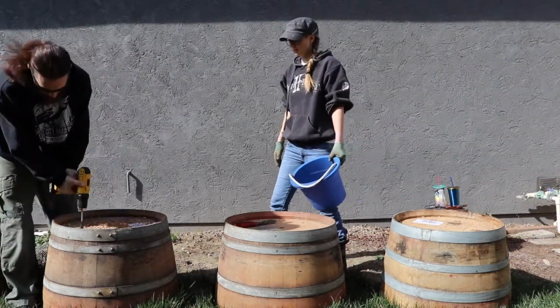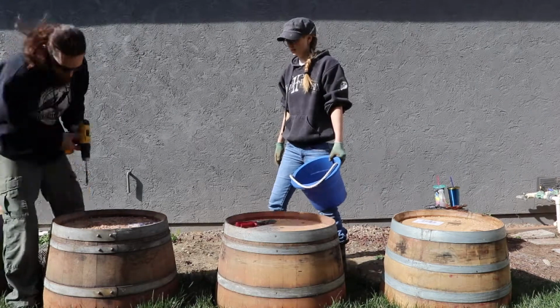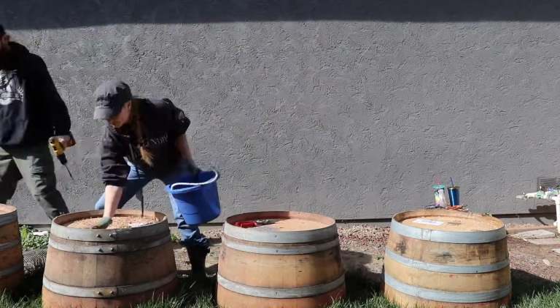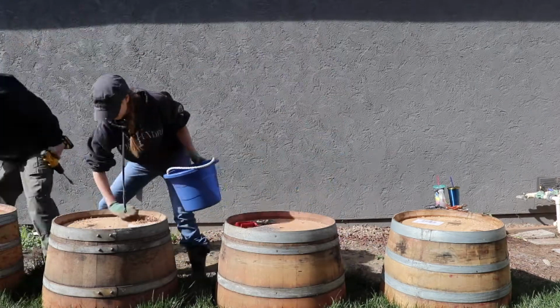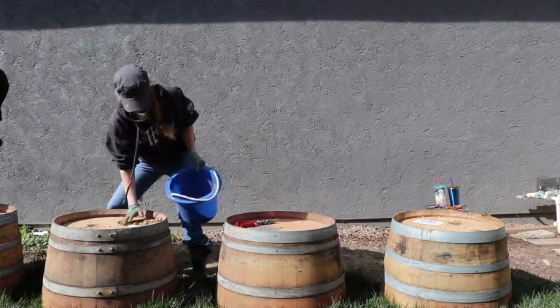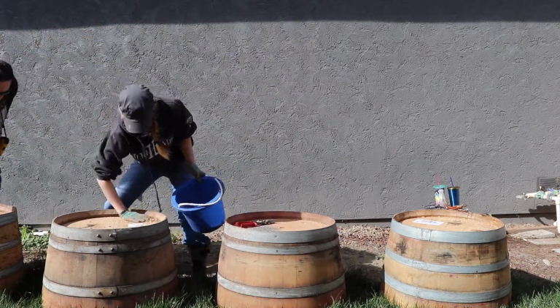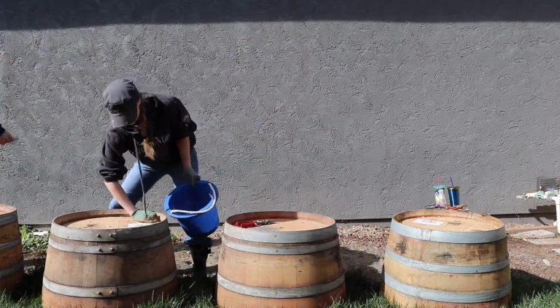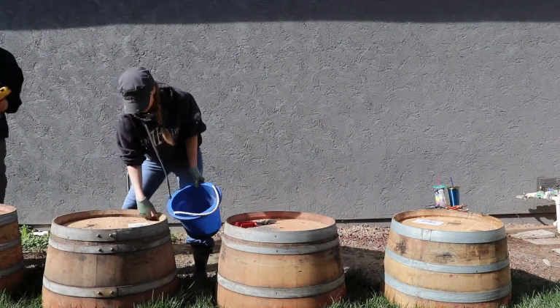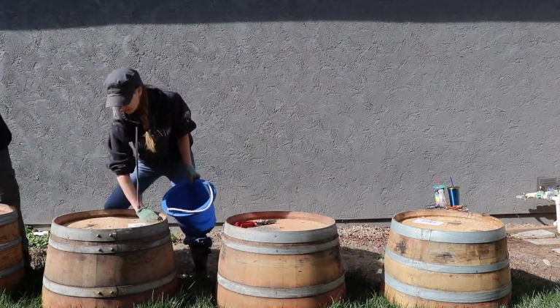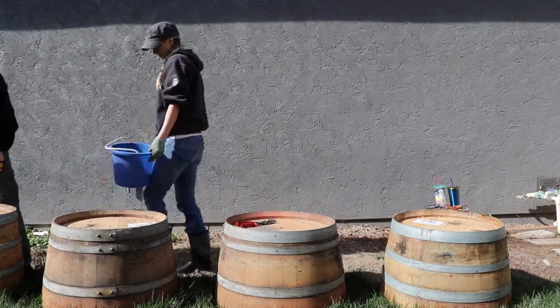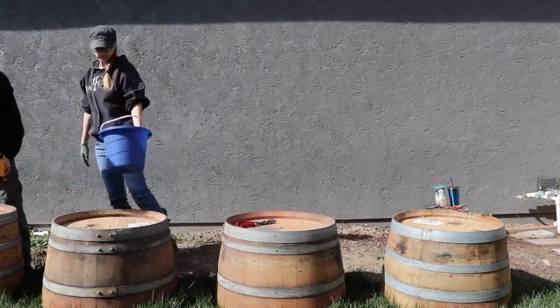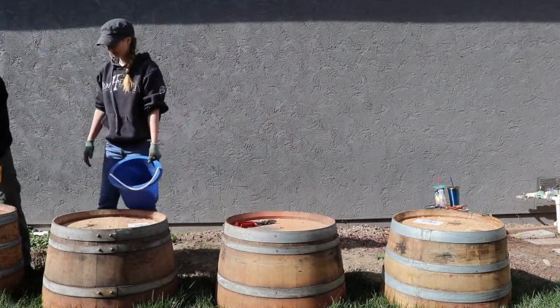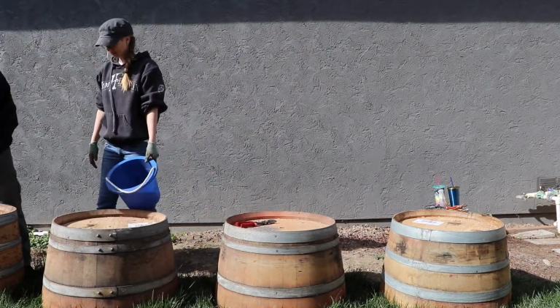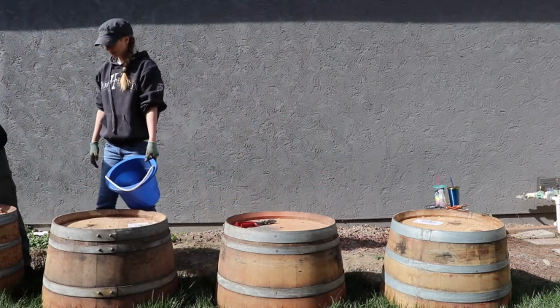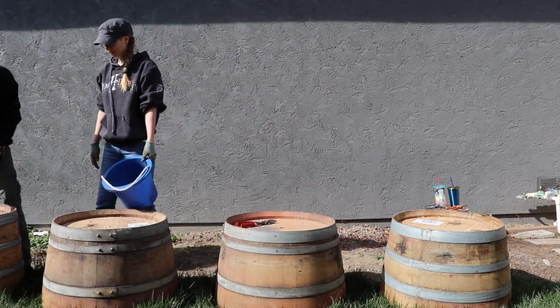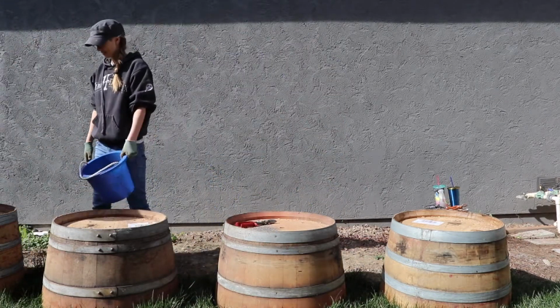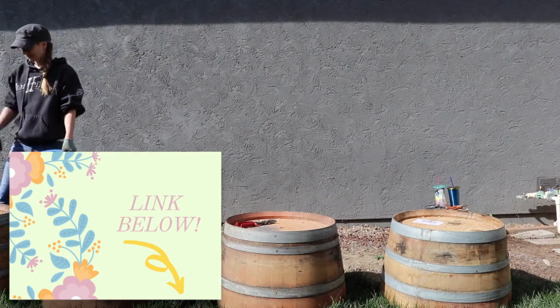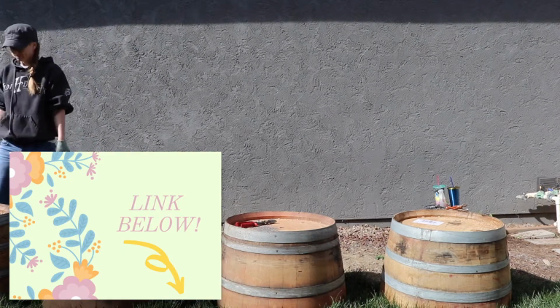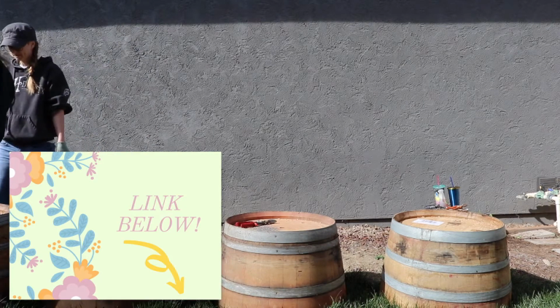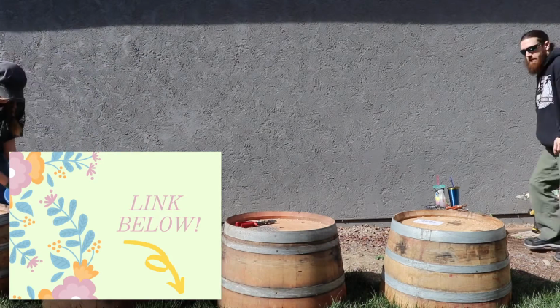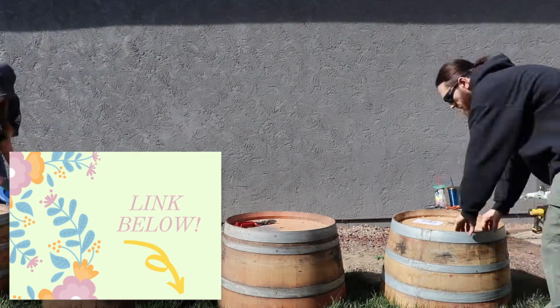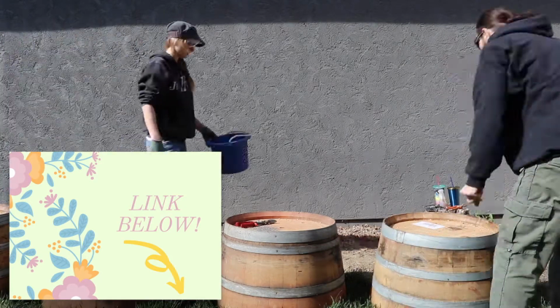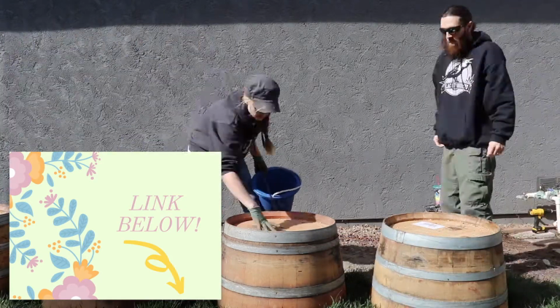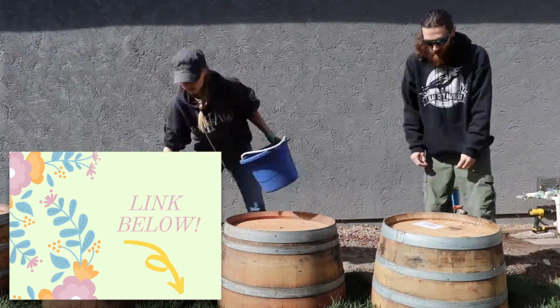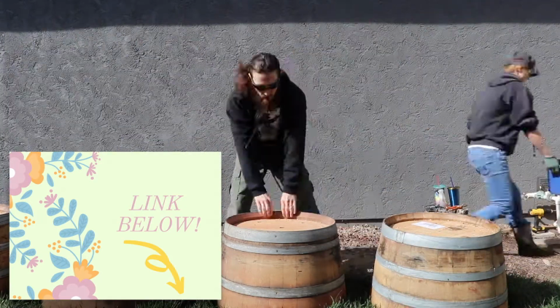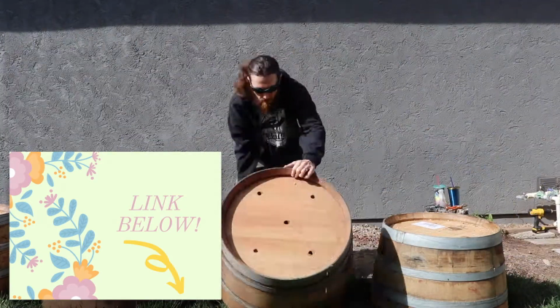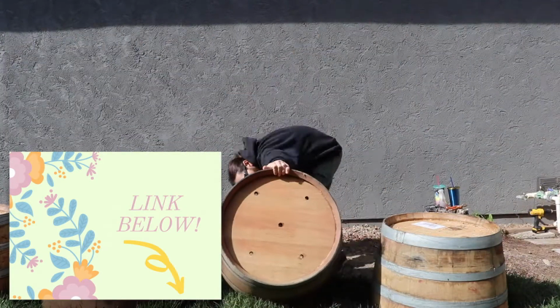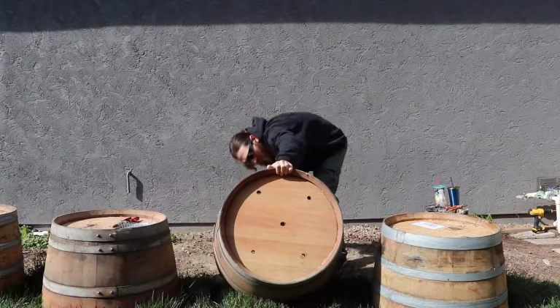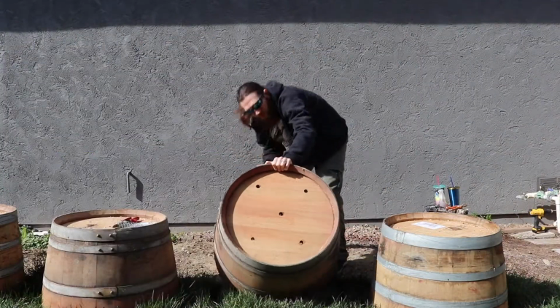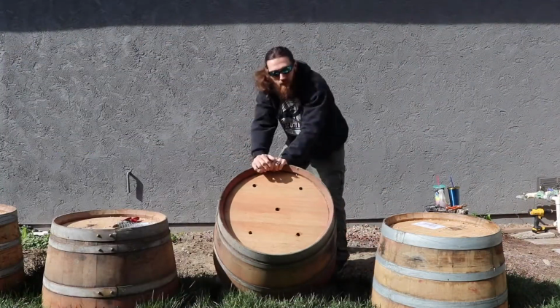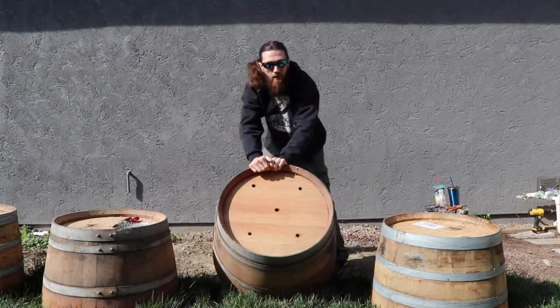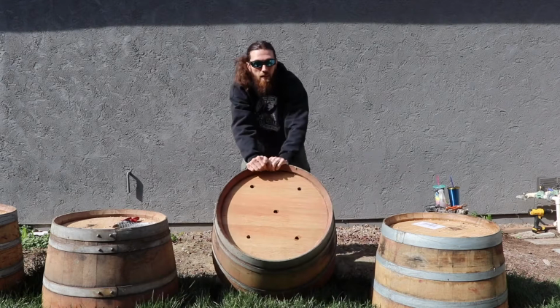So this is what we did. First, I went online and researched how to prep wine barrels. I found a very useful blog called Hitchhiking to Heaven where it explained how to prep wine barrels for trees.